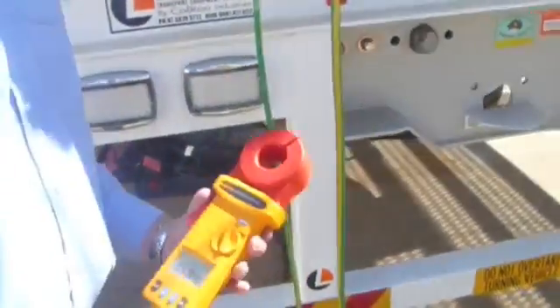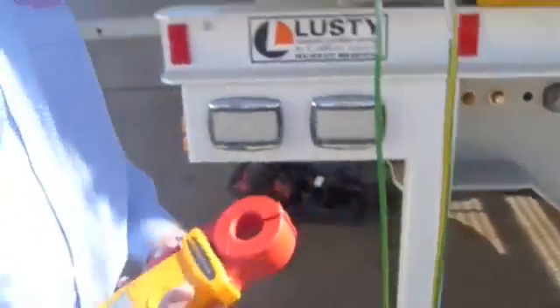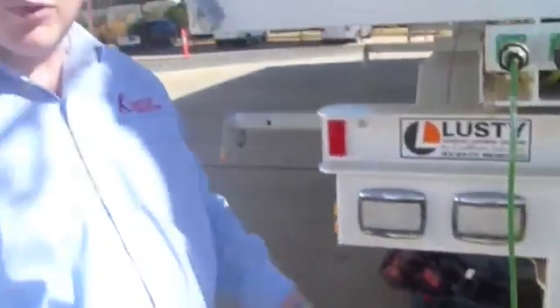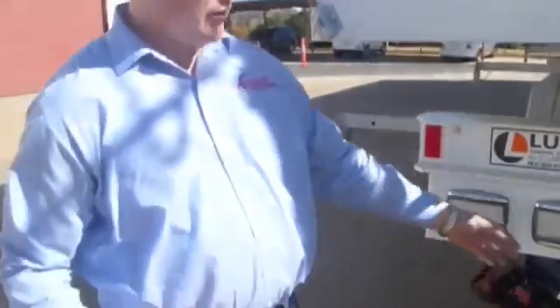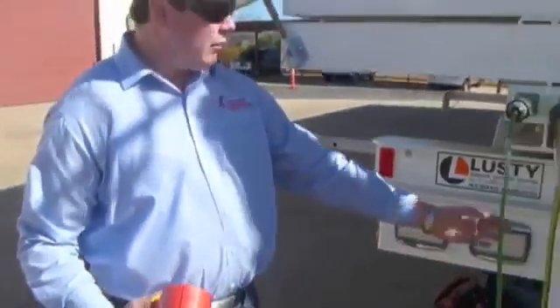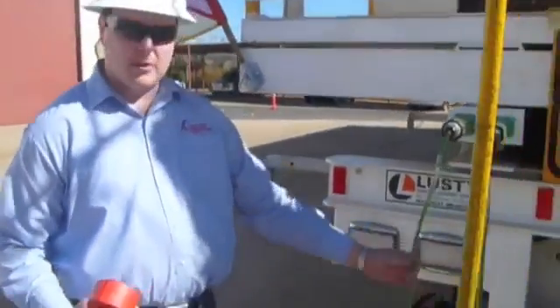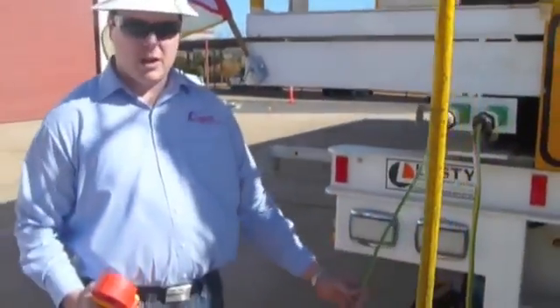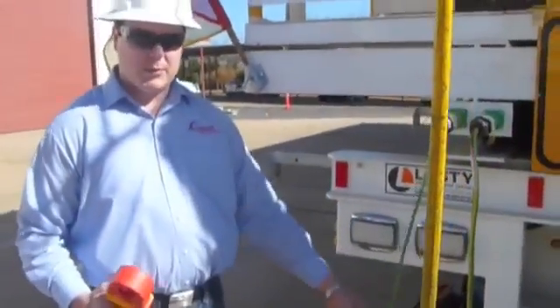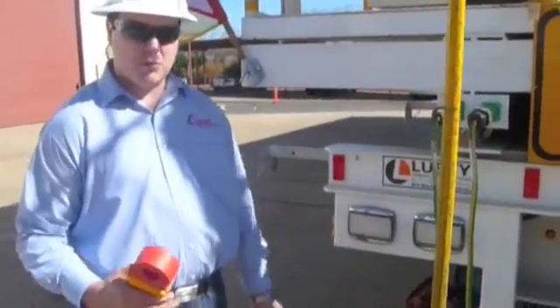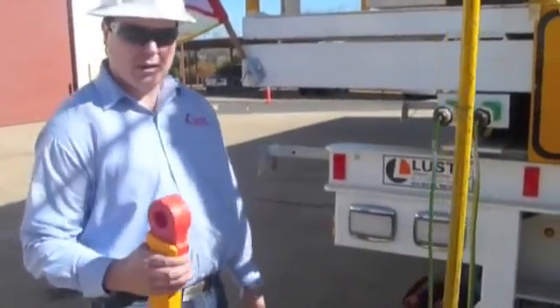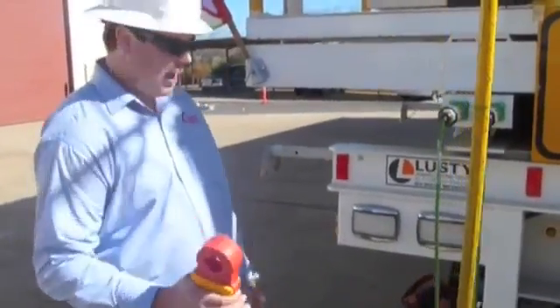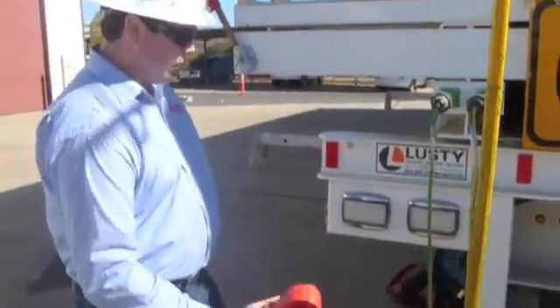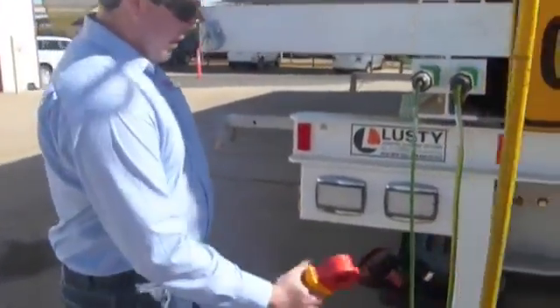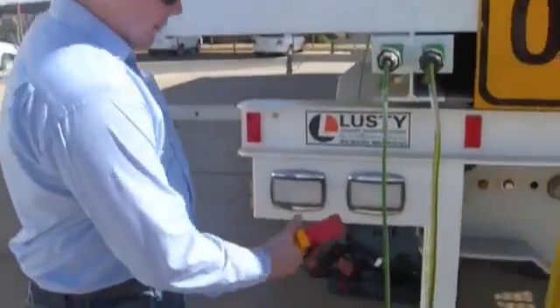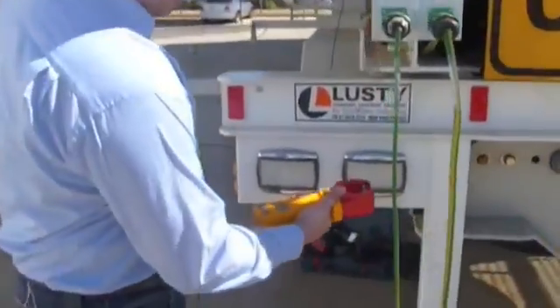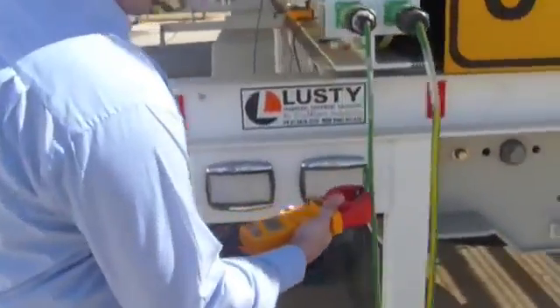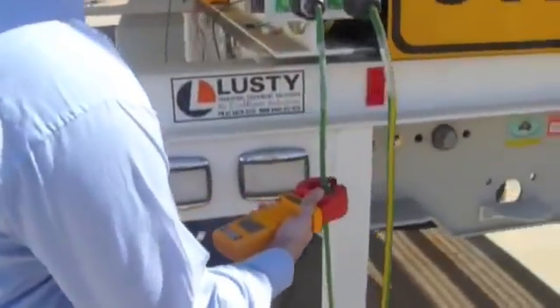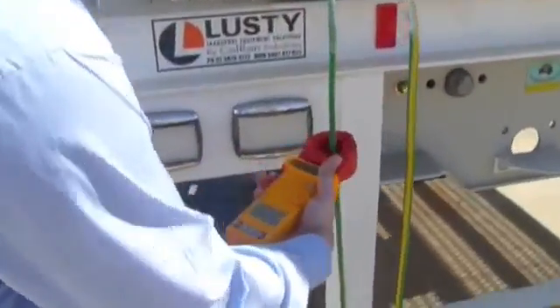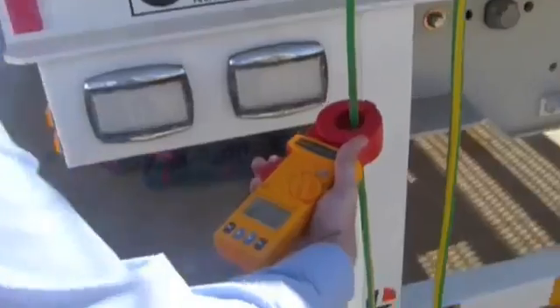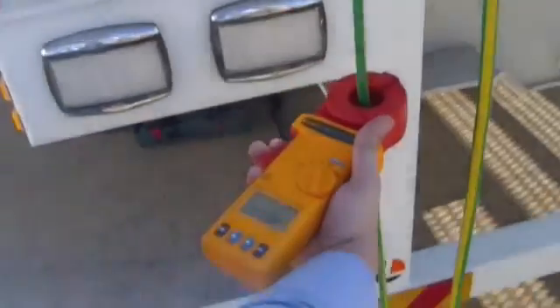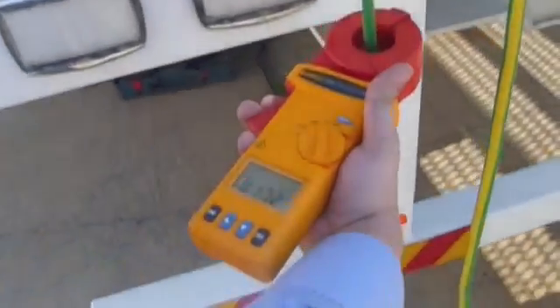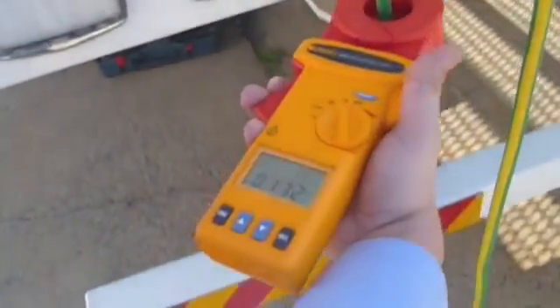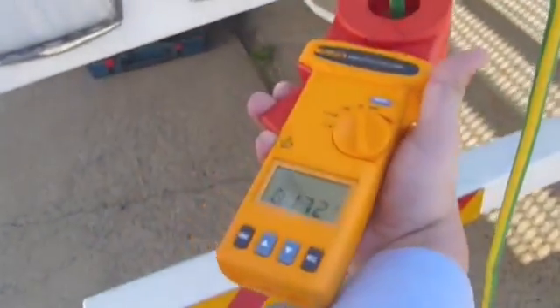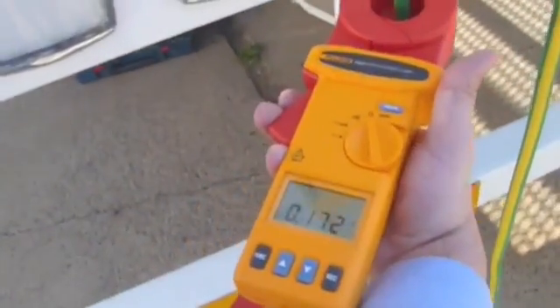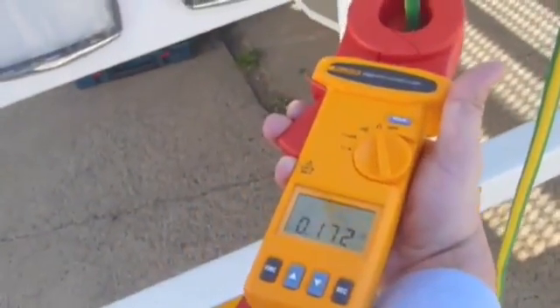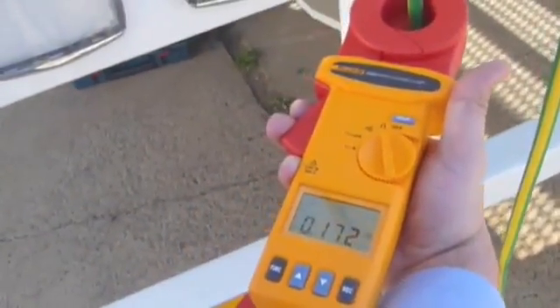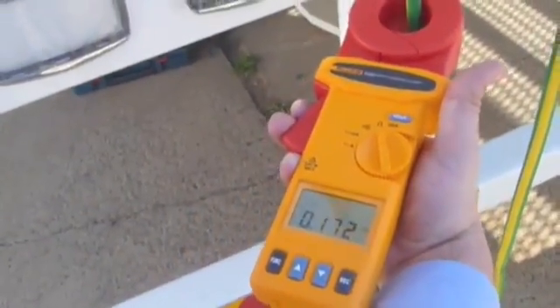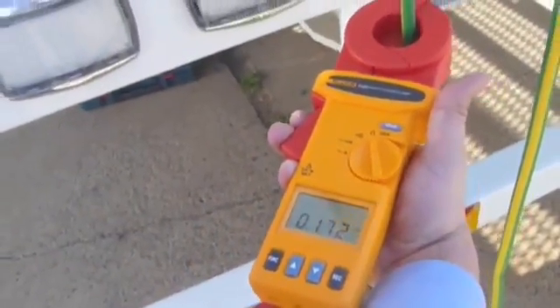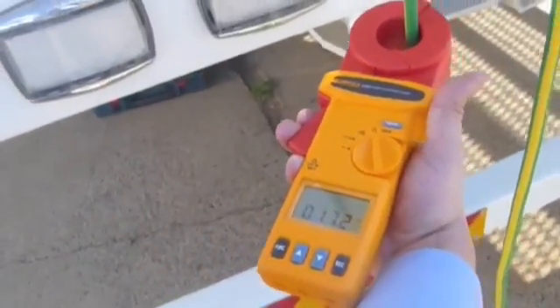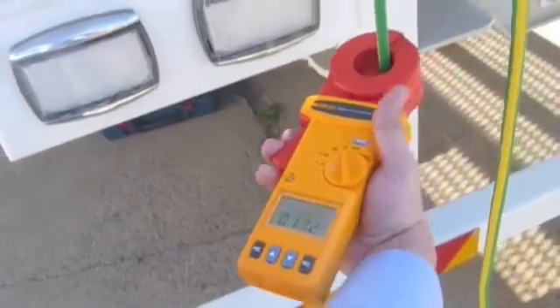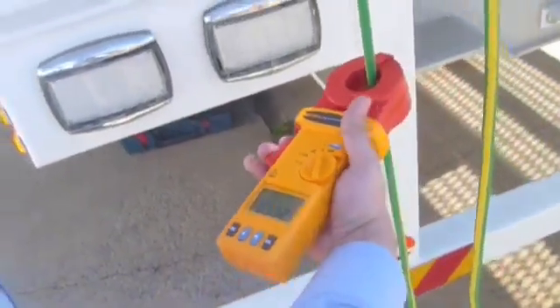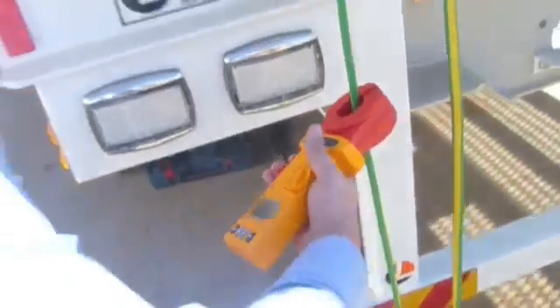The next point we'll move on to is our equipotential bond. We'll clamp around the cable here and verify the reading. As you can see, once again we've received an acceptable reading.